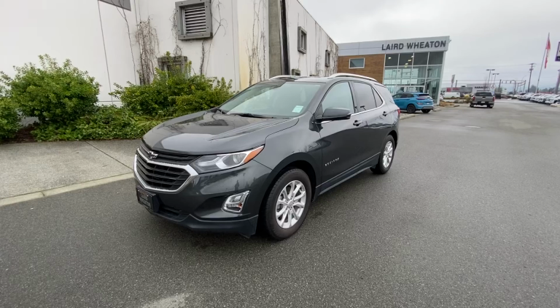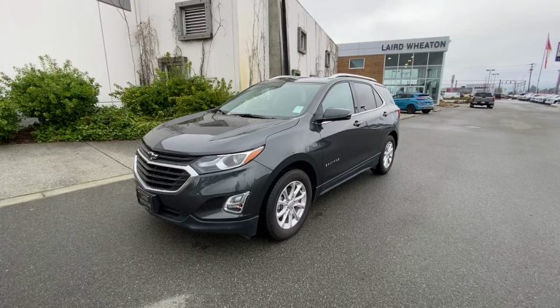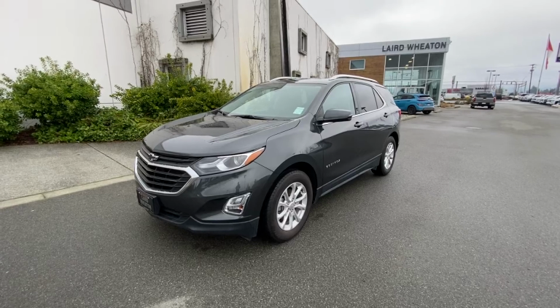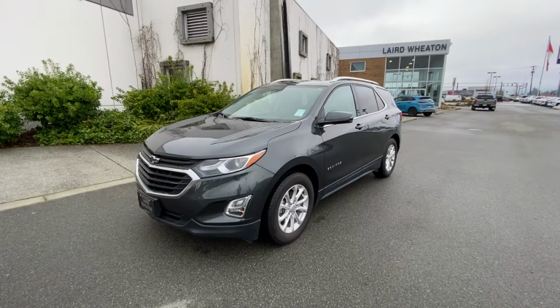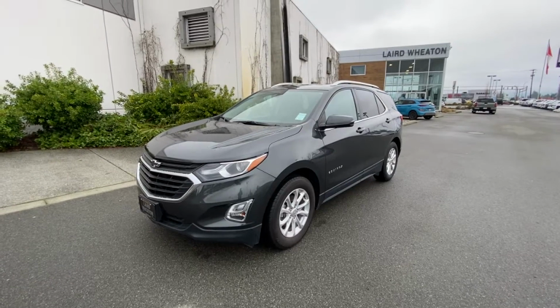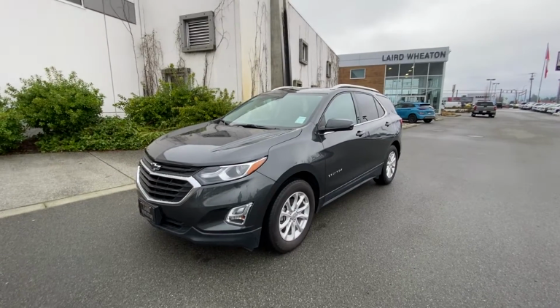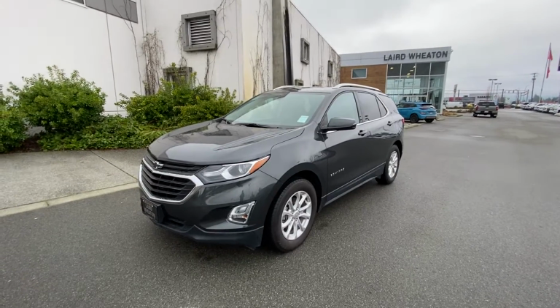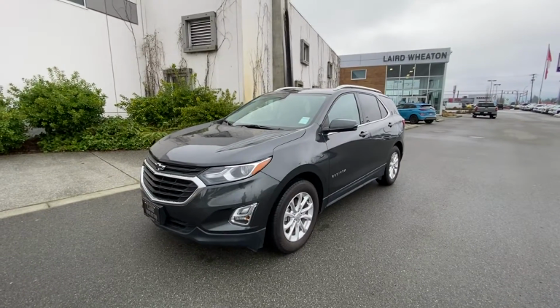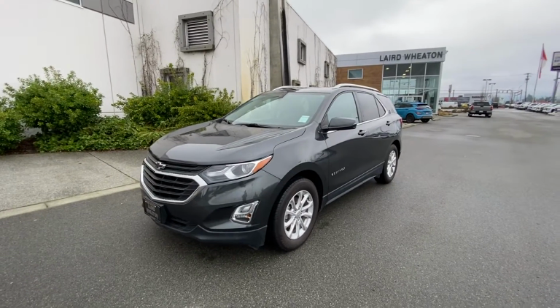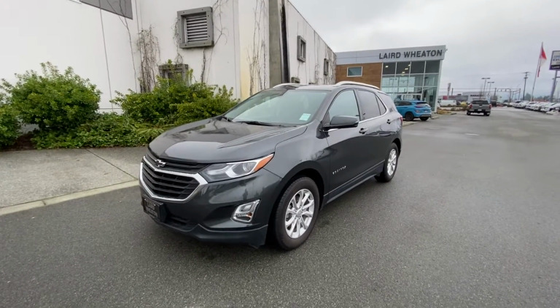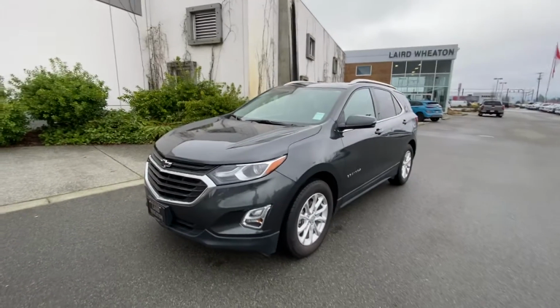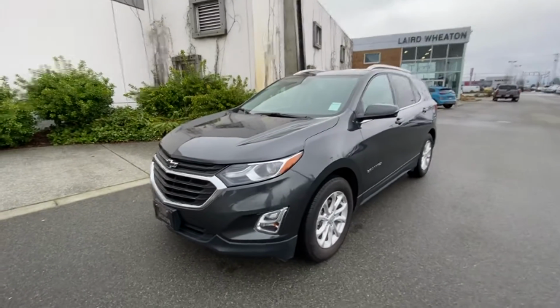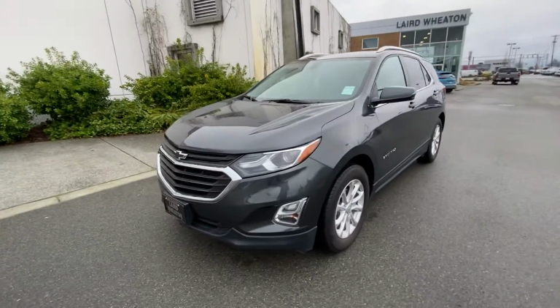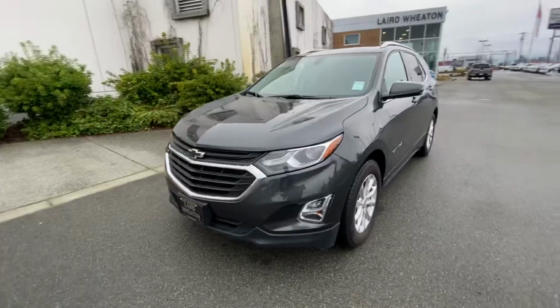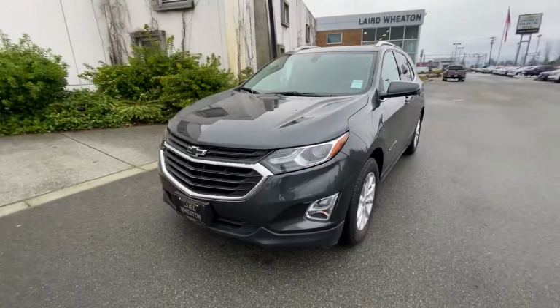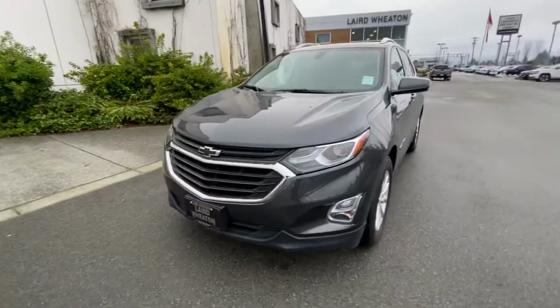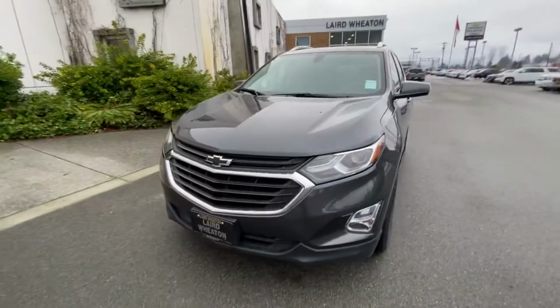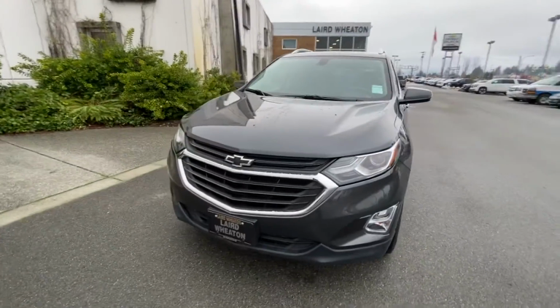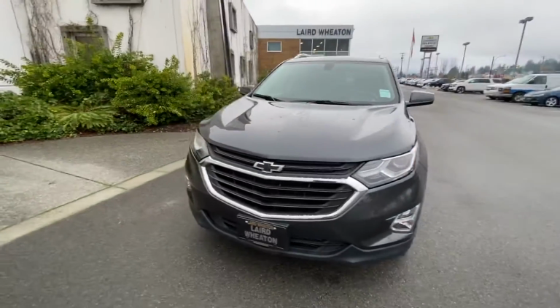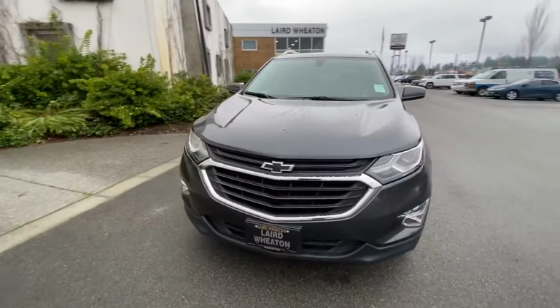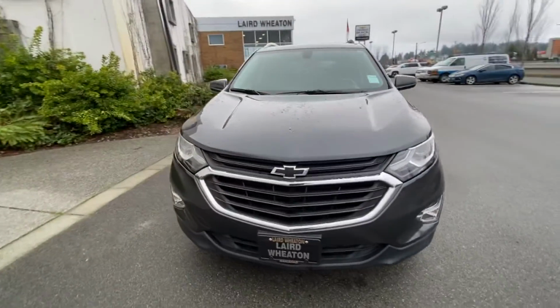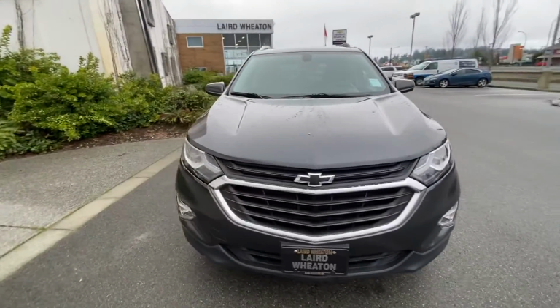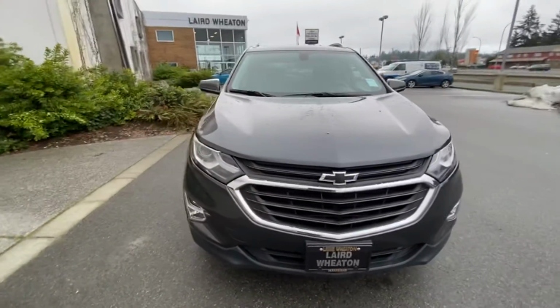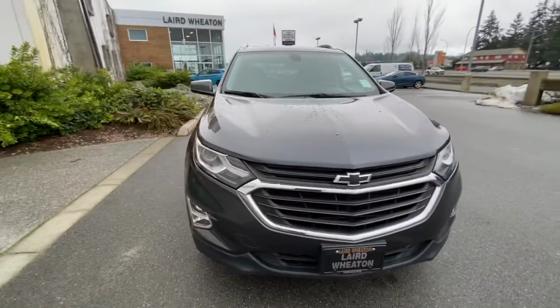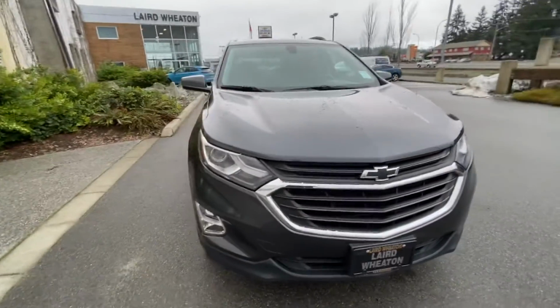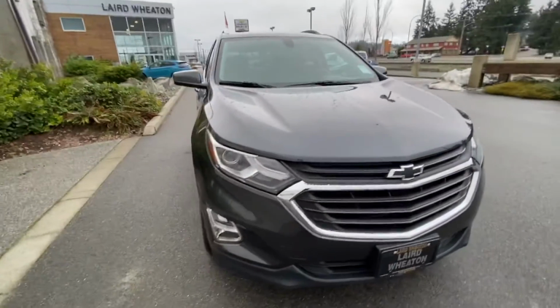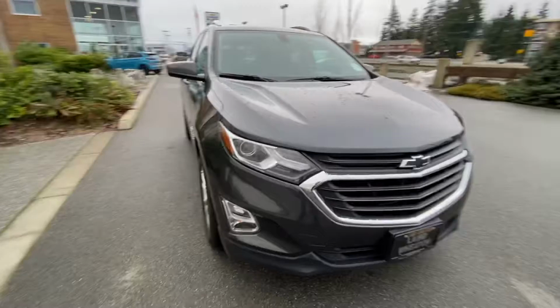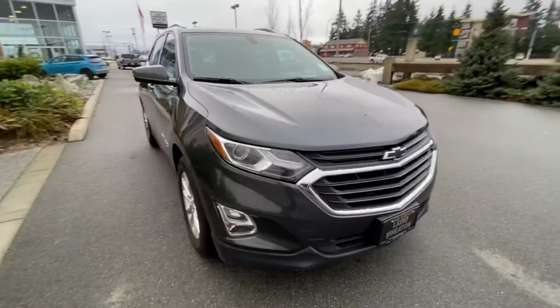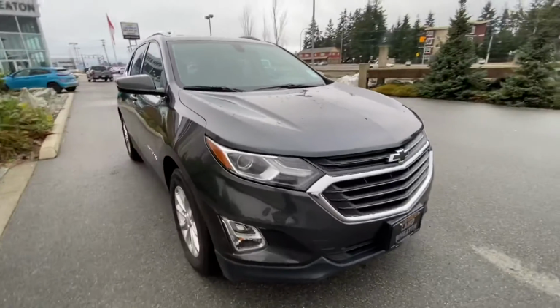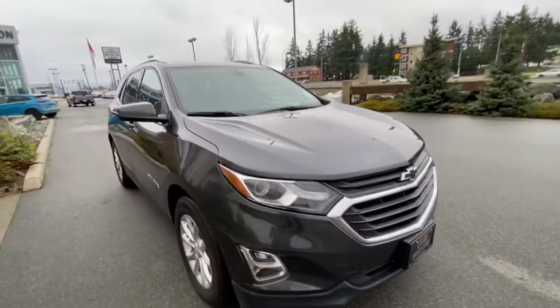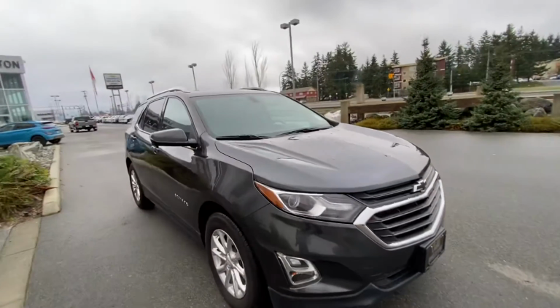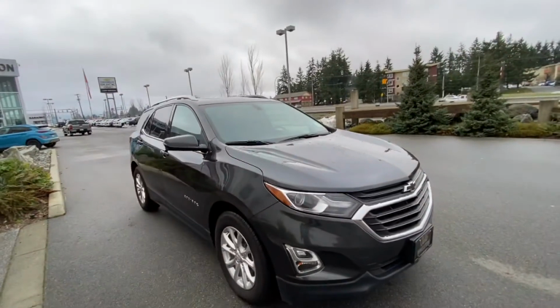Hey Allie, this is Chad here at Laird Wheaton GM. This is the 2018 Equinox that you inquired about. It's a one-owner BC vehicle, accident-free, clean title. It's in excellent shape.